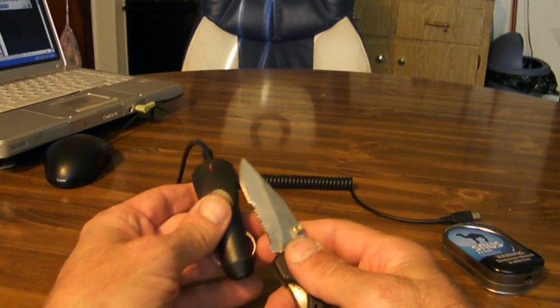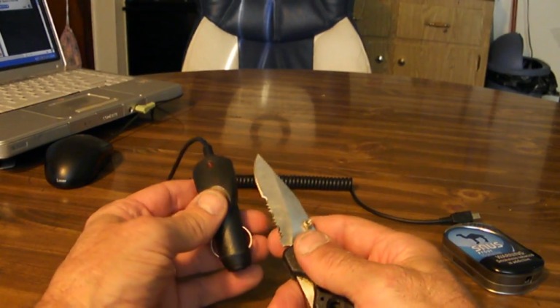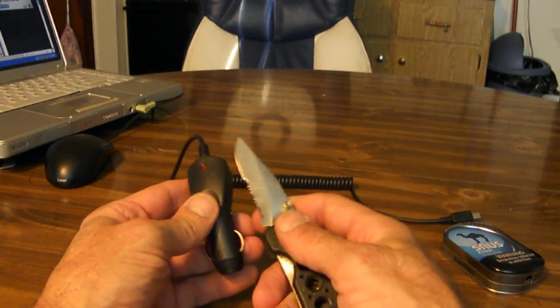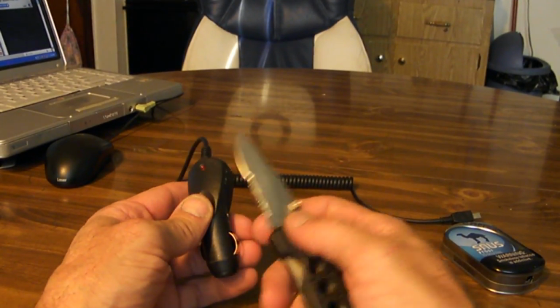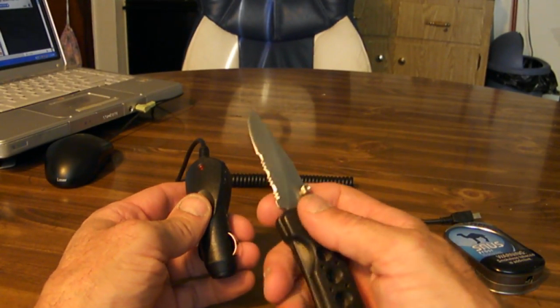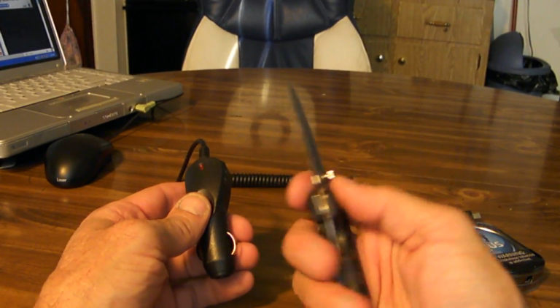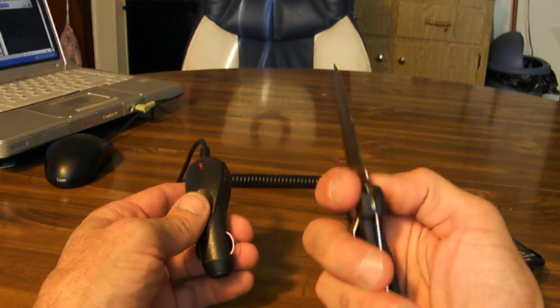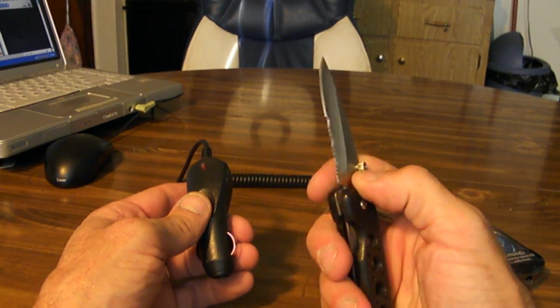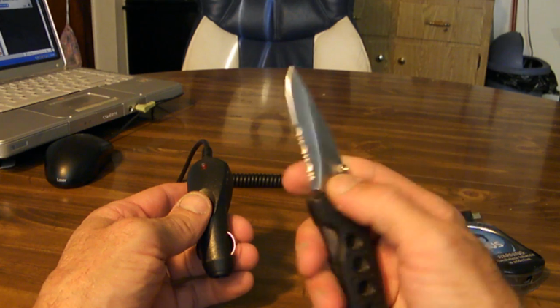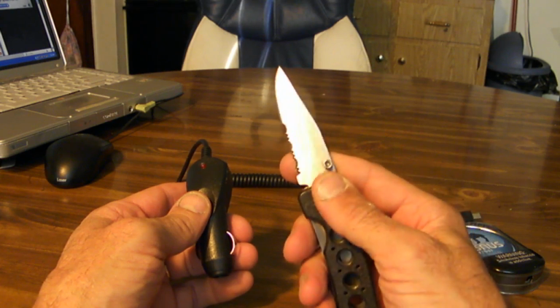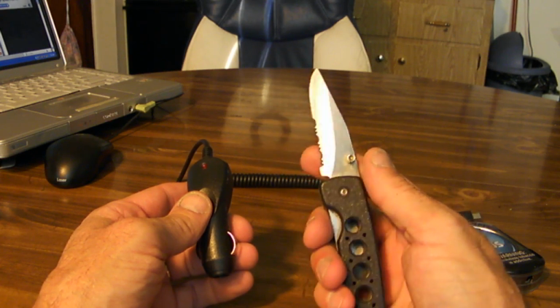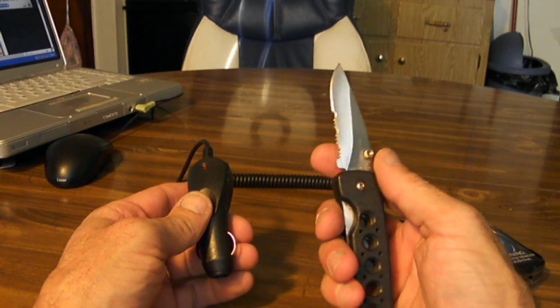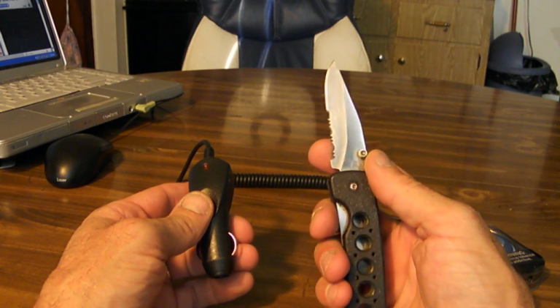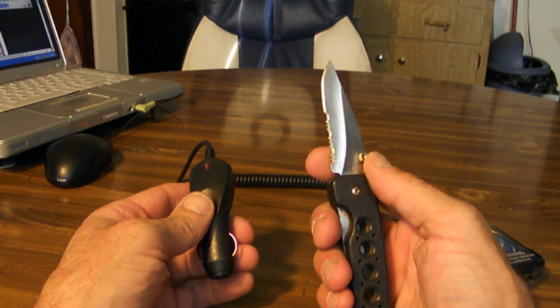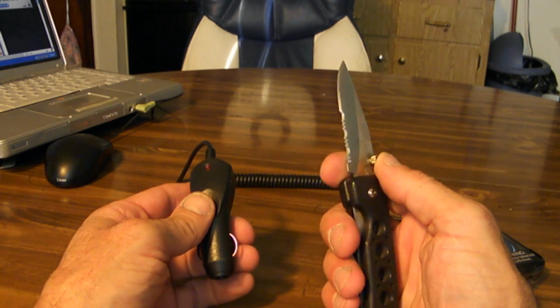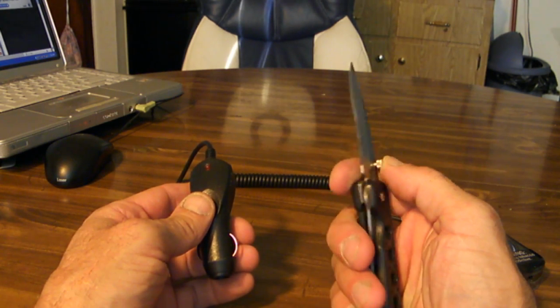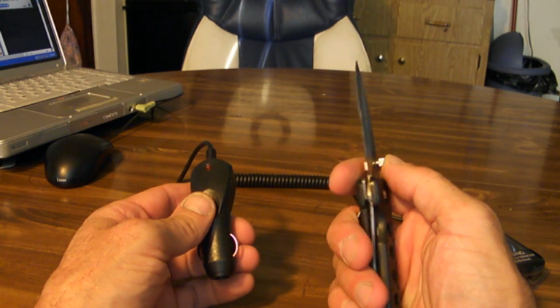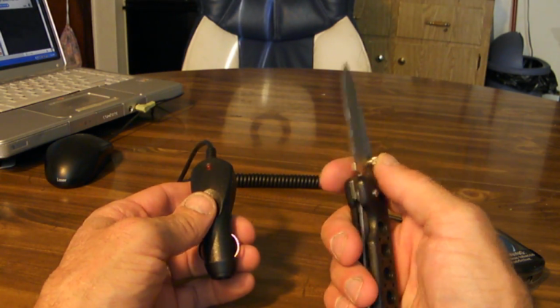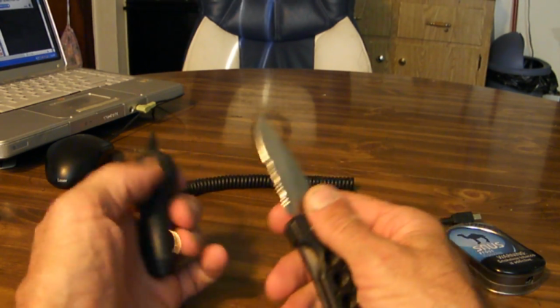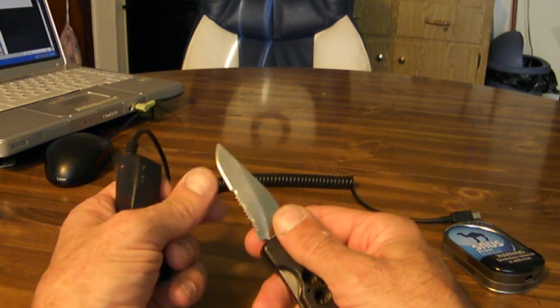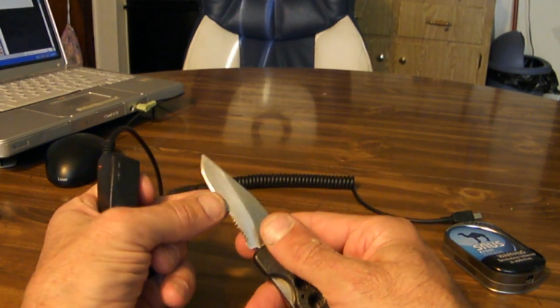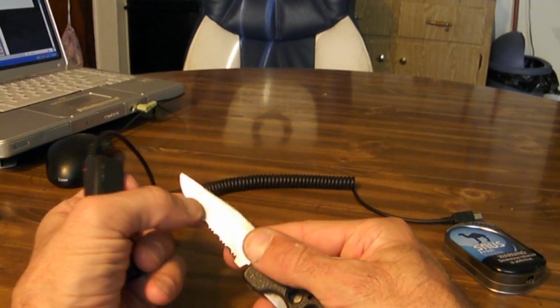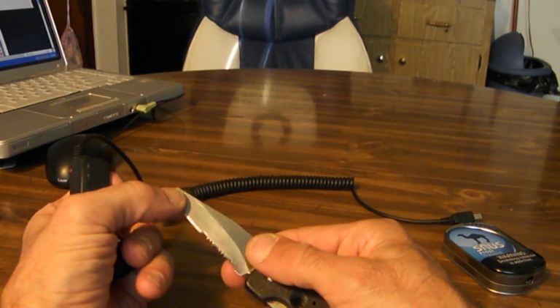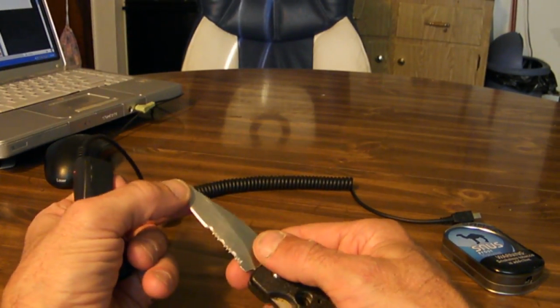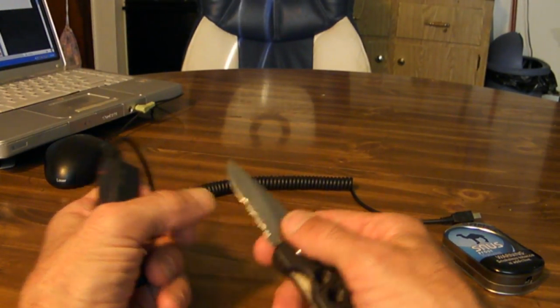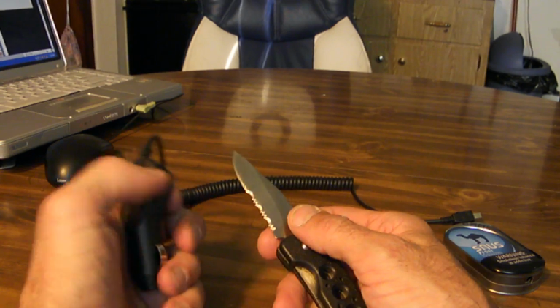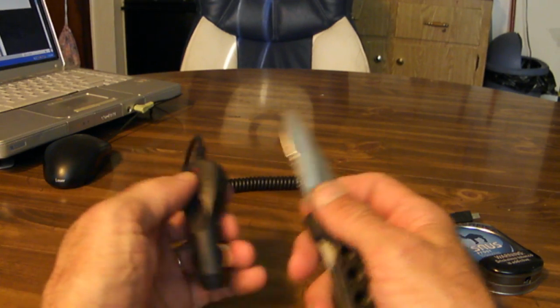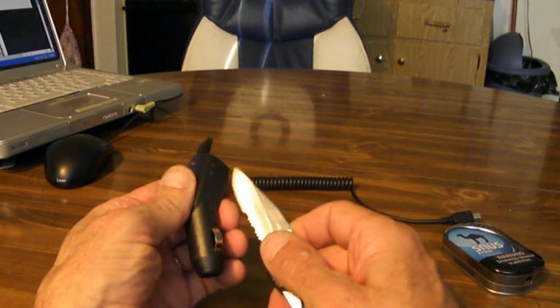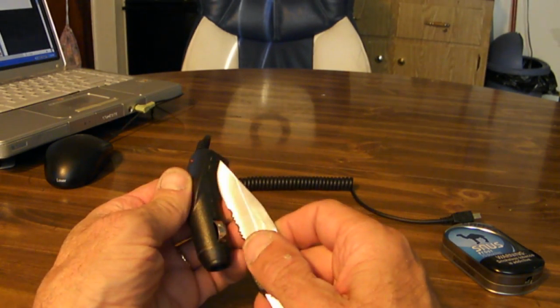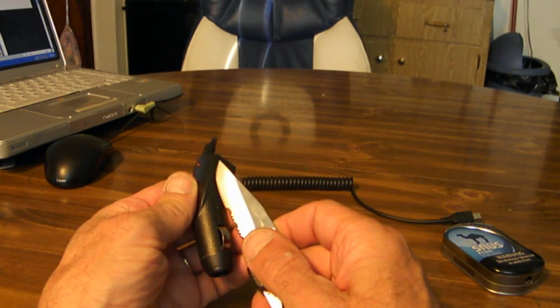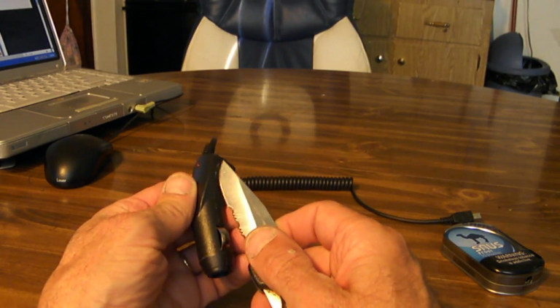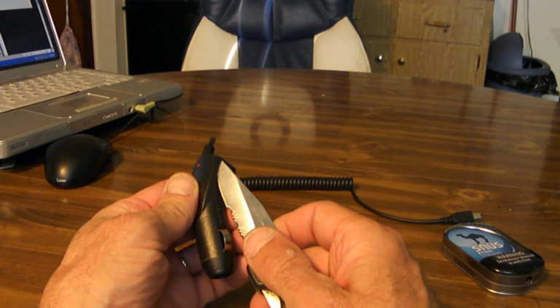One of my favorite knives. I use this all the time. As you can see, it's kind of rugged. Needs a good sharpening, but that's another deal.